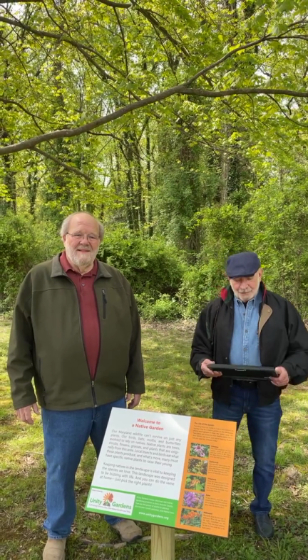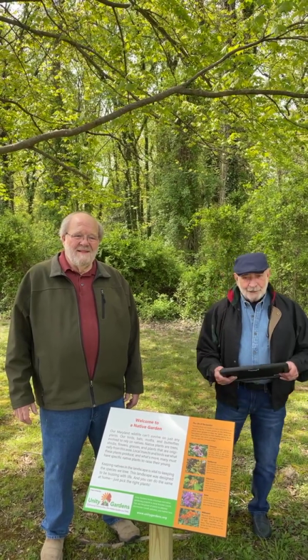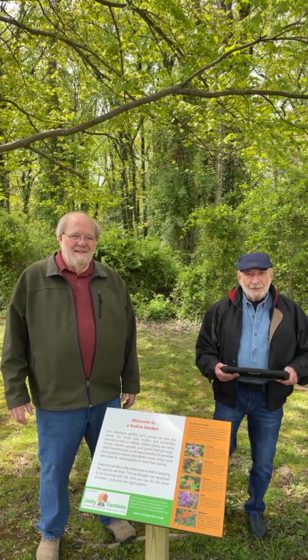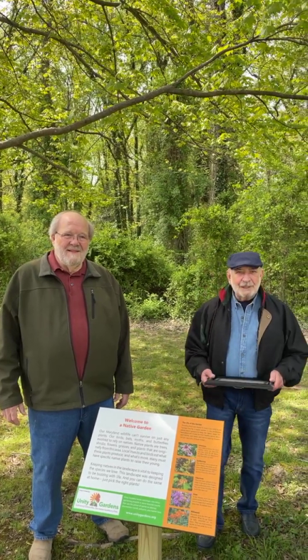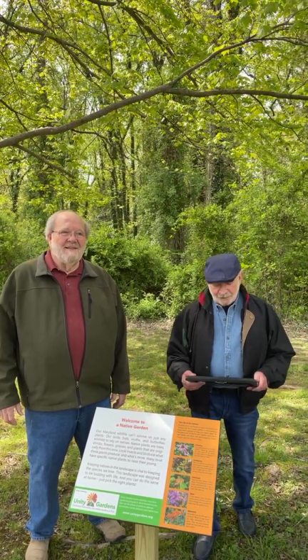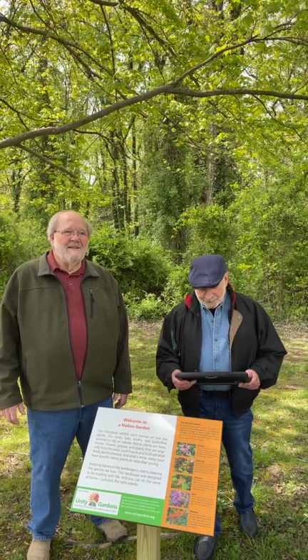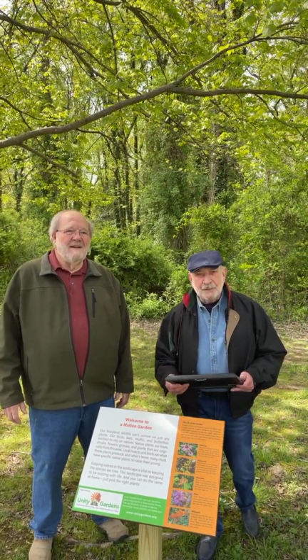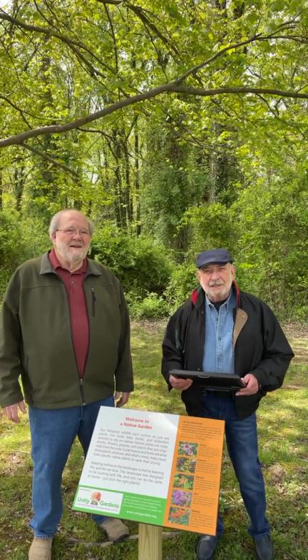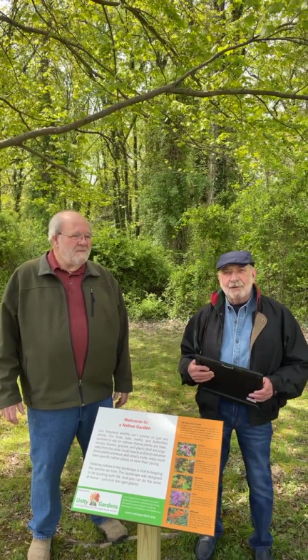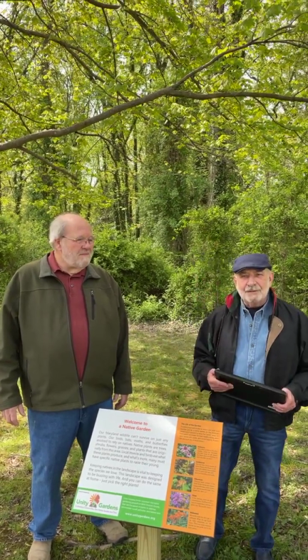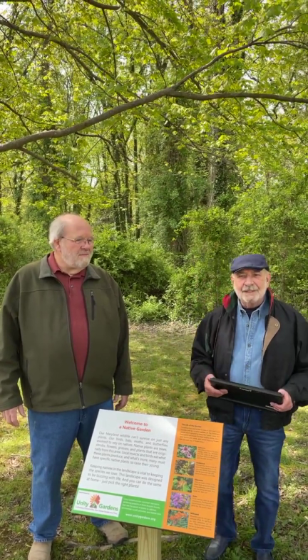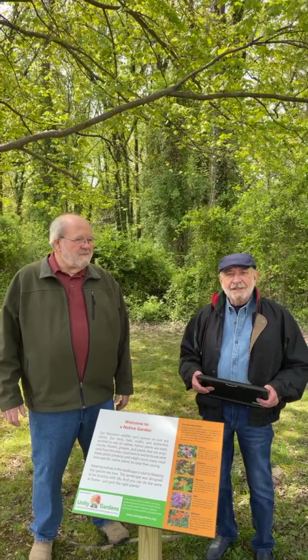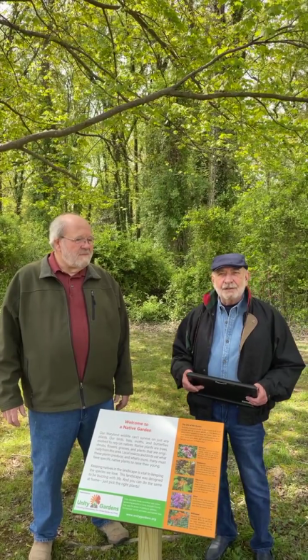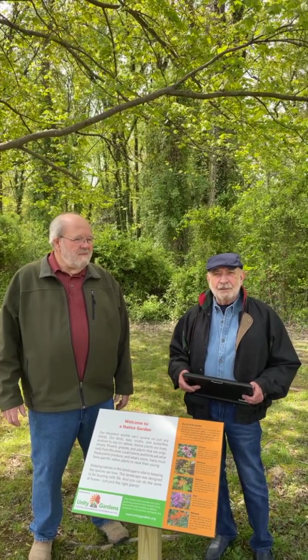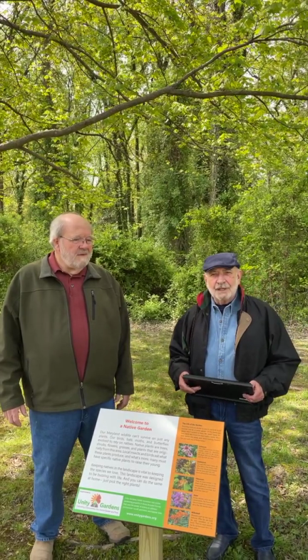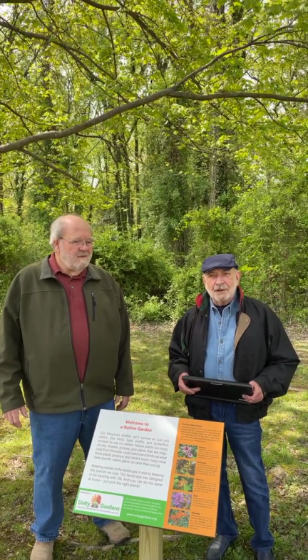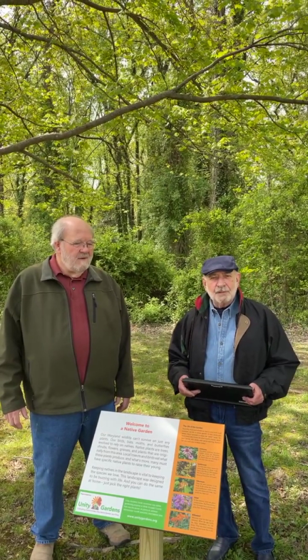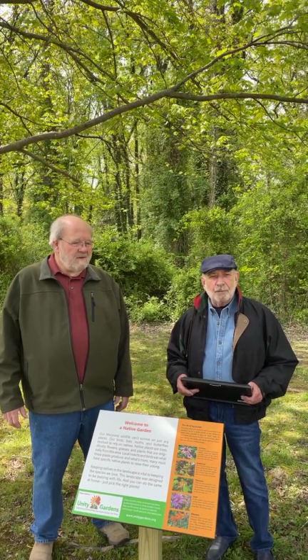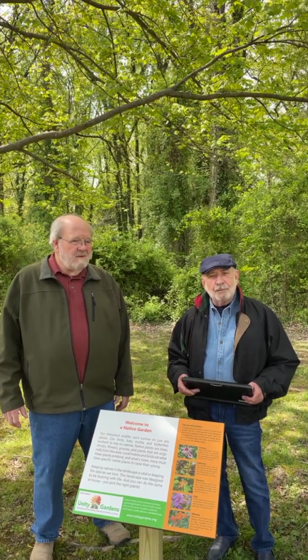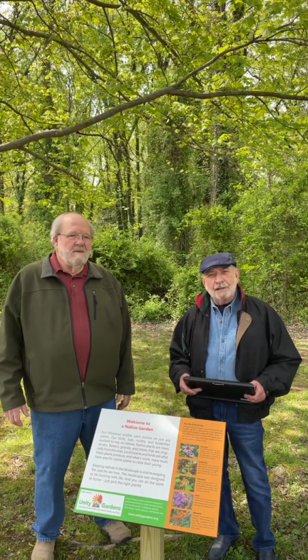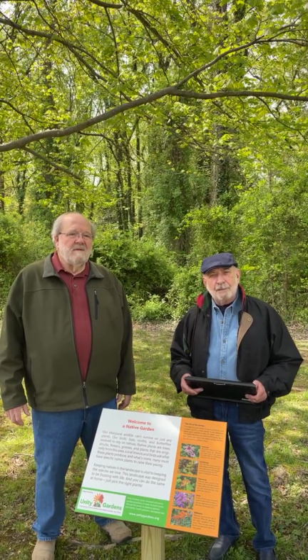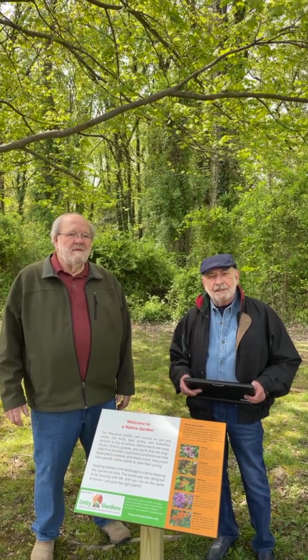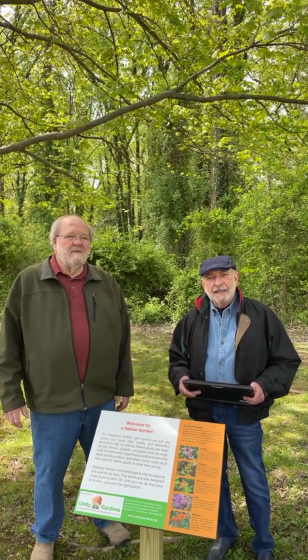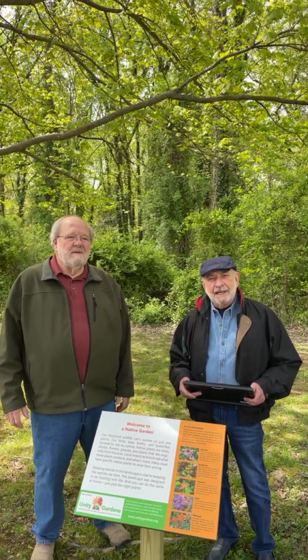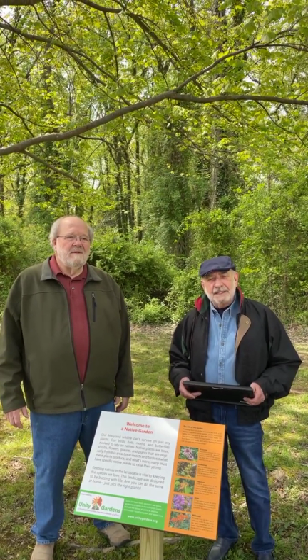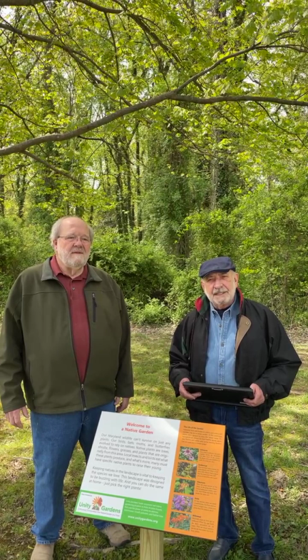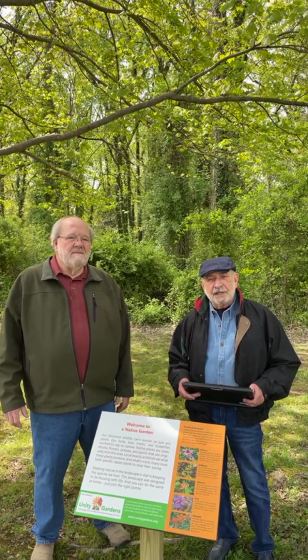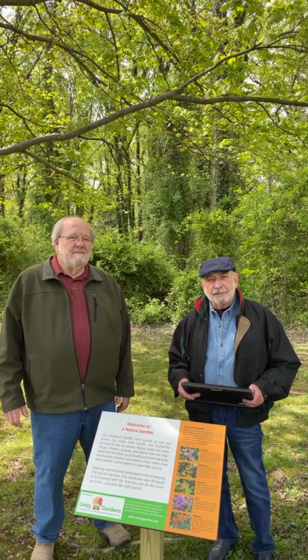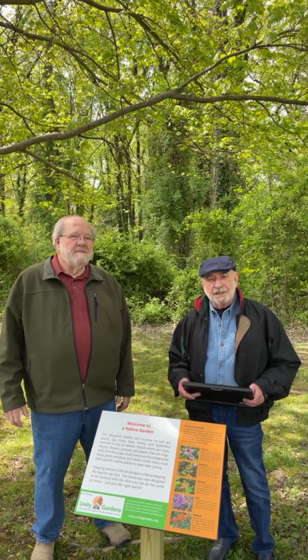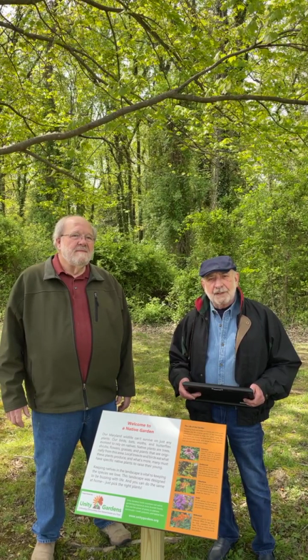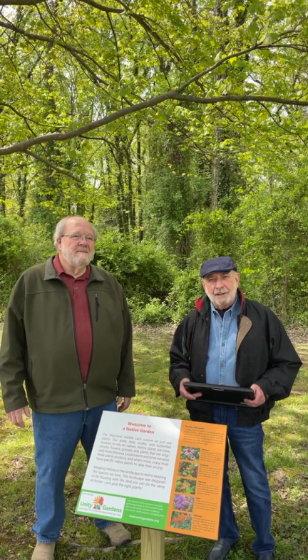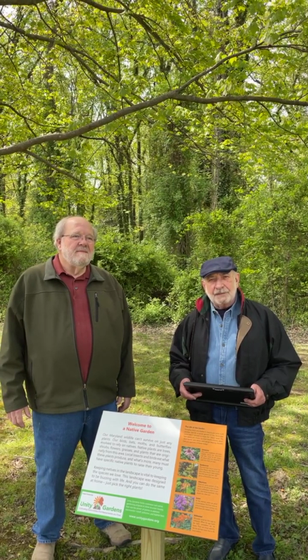Welcome to Goshen Farm. In a few minutes we're going to start the tour of our shallow water wildlife pond and the sharing garden, which will be conducted by Bob Nestrick.